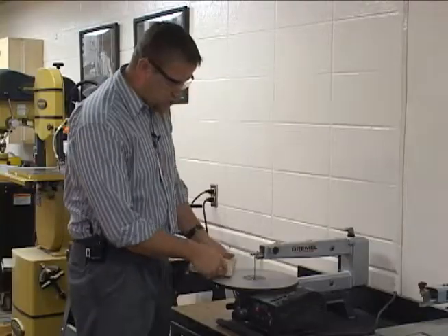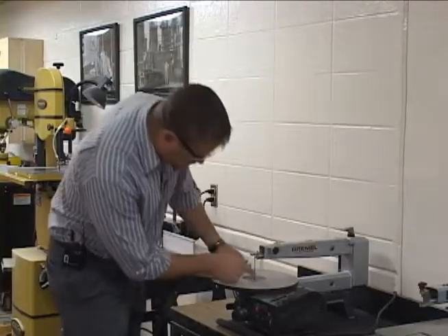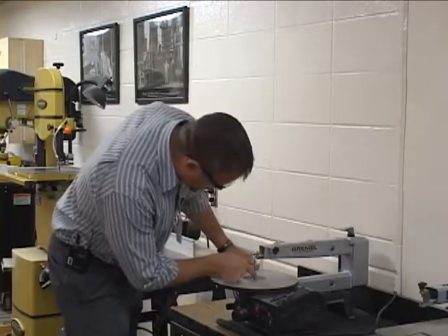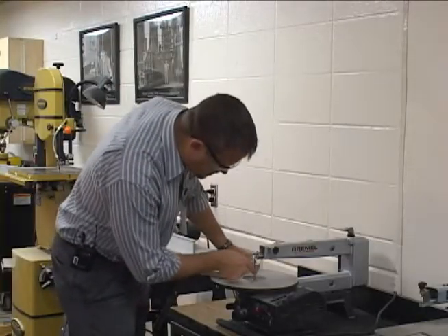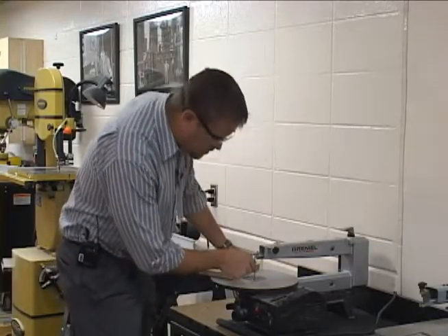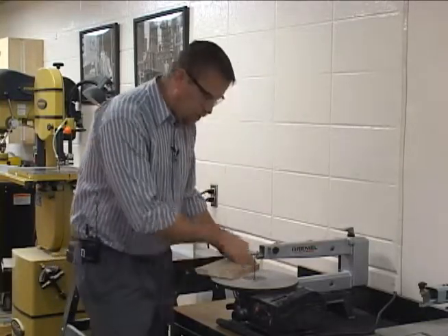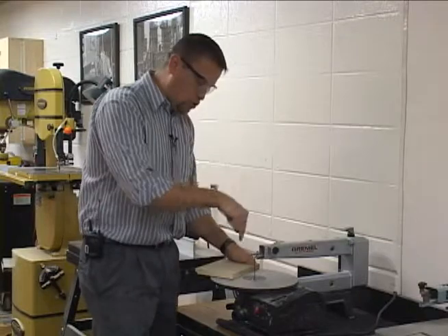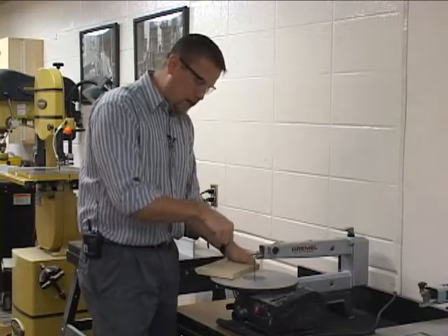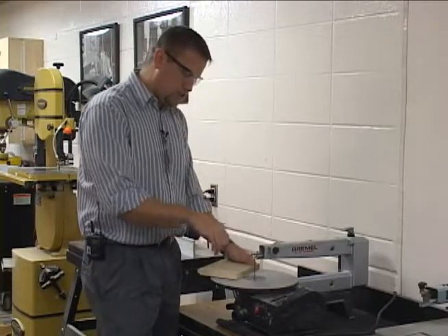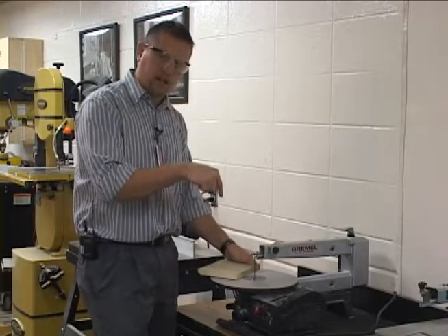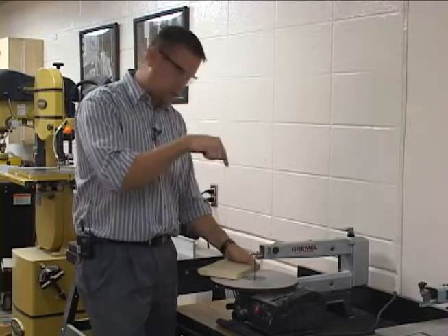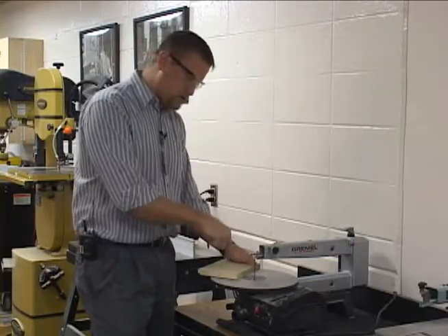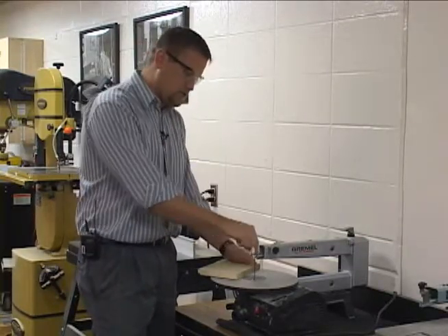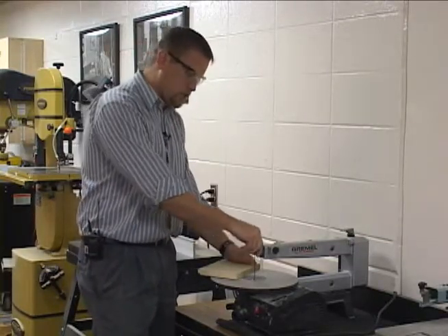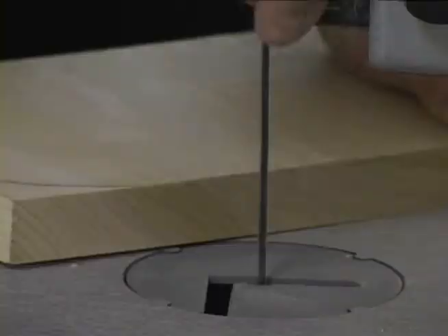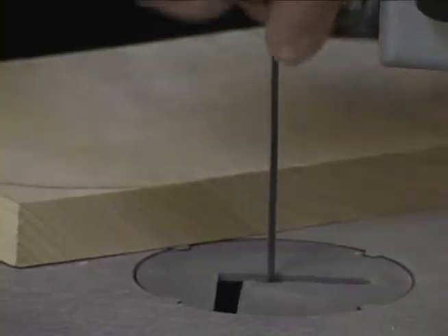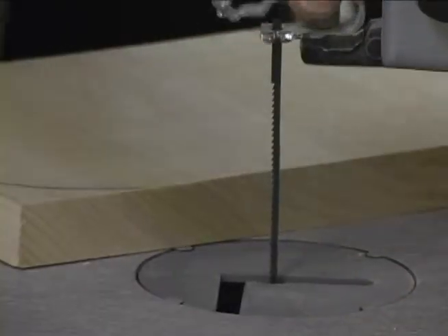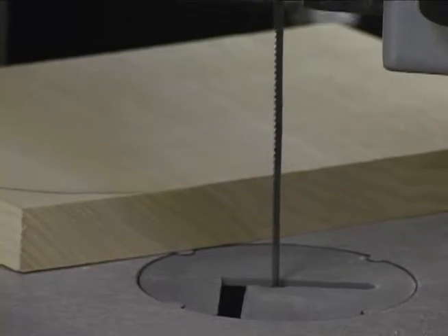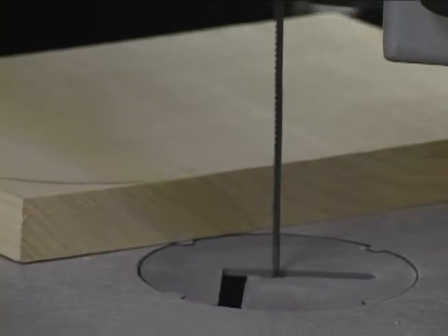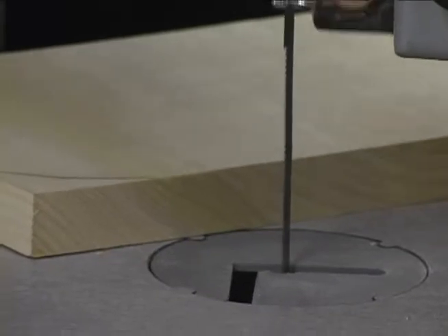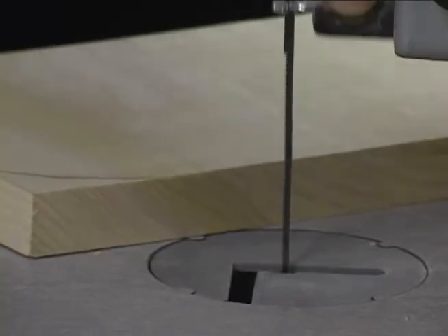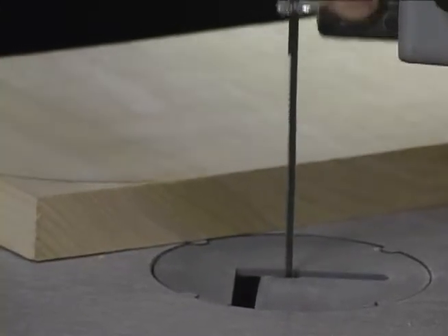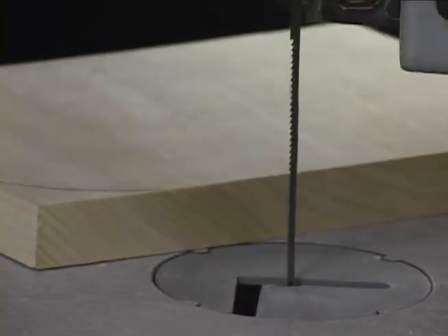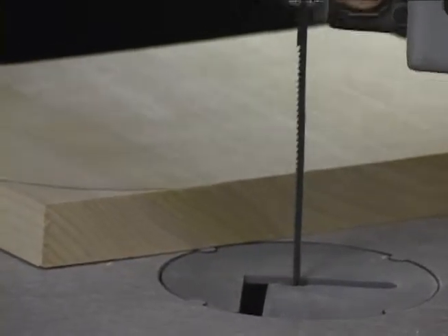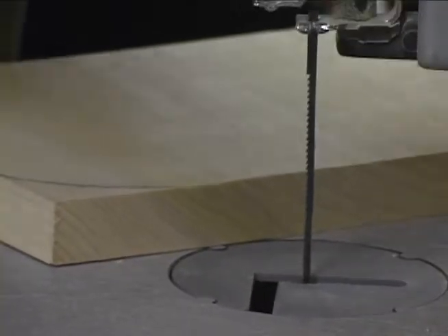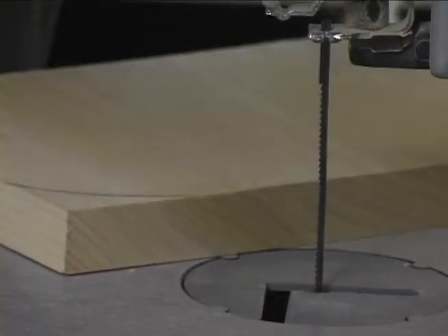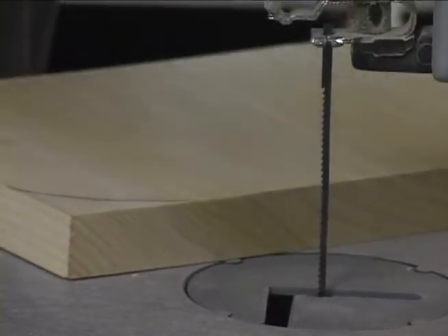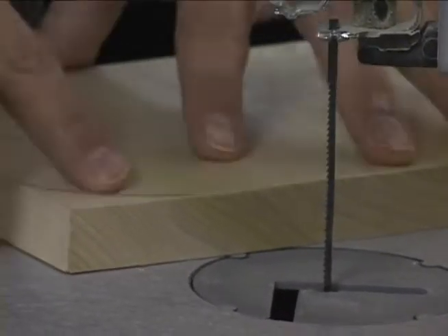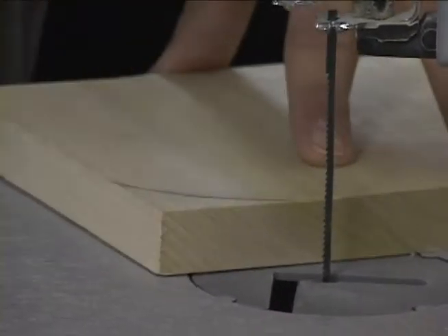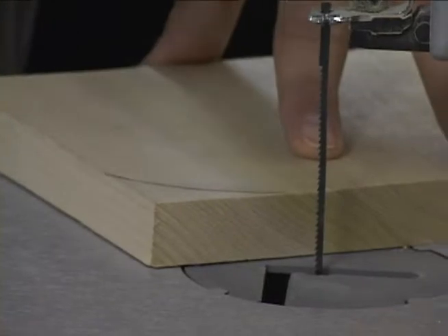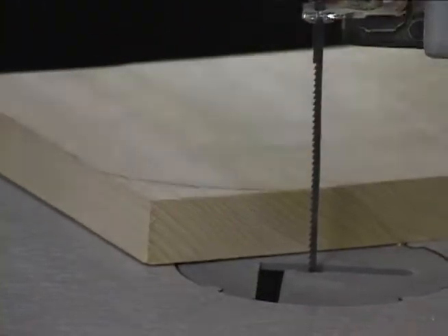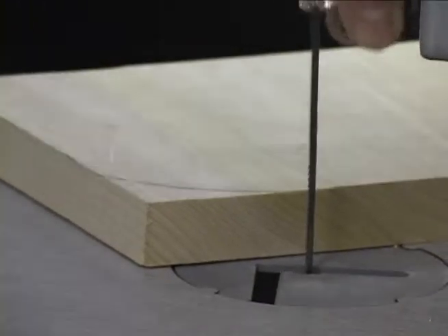On this machine, the teeth are pointing down, so that means it cuts when it goes down. This machine will come up and down in a reciprocating motion, and it cuts on the way down, so you need to know that the cutting motion is when it's going down.